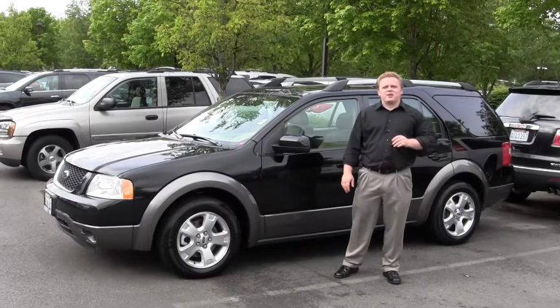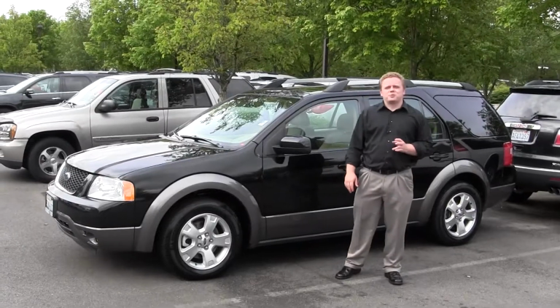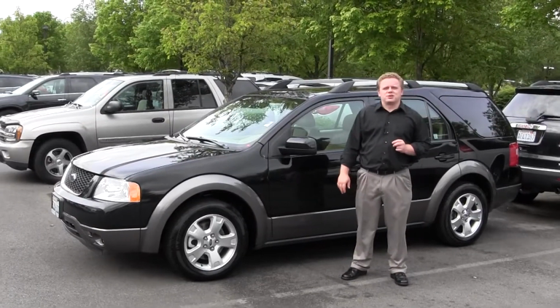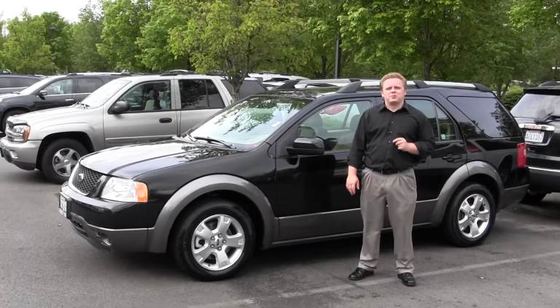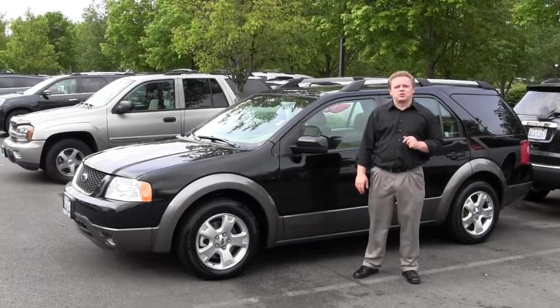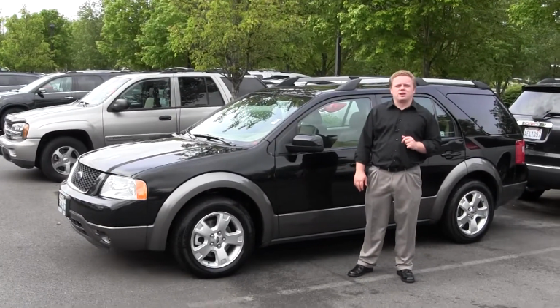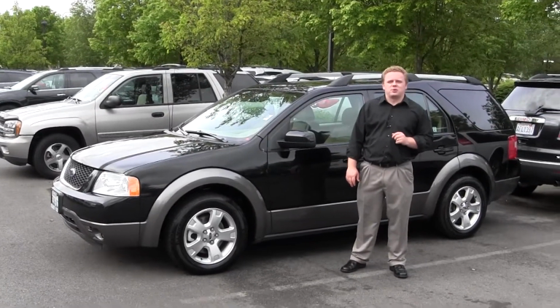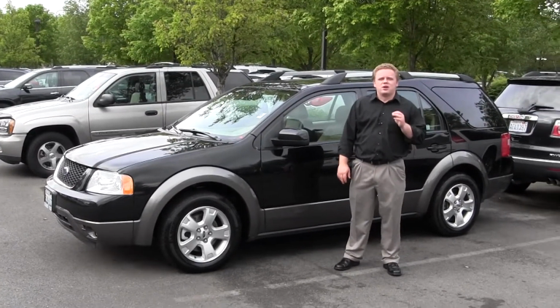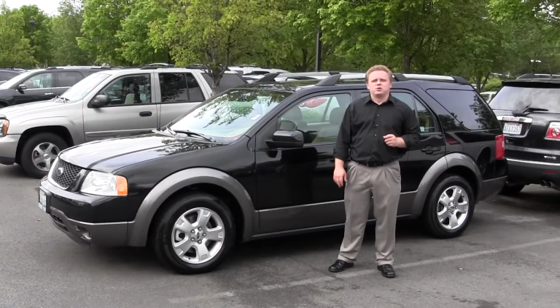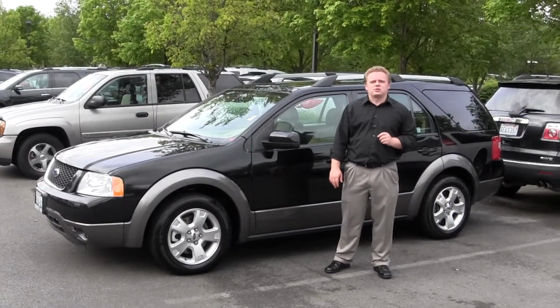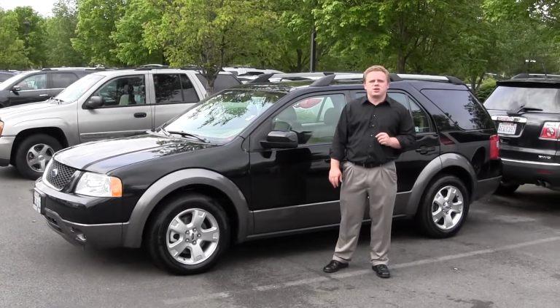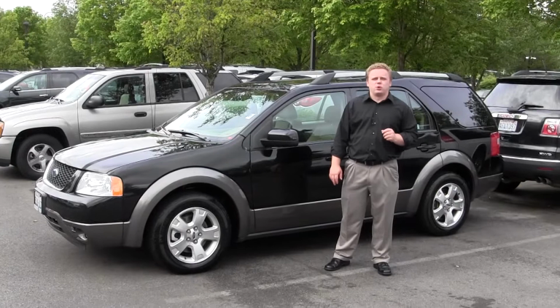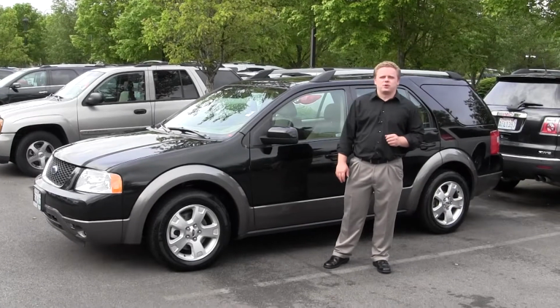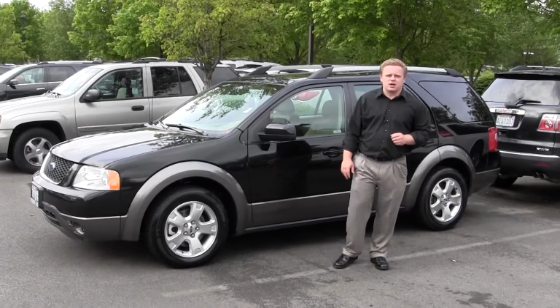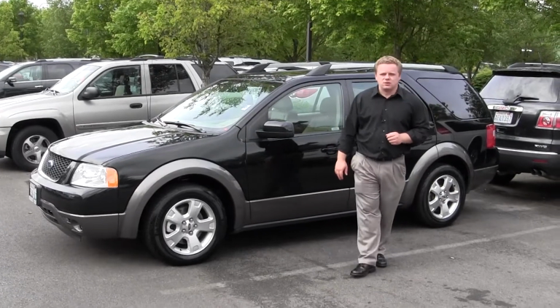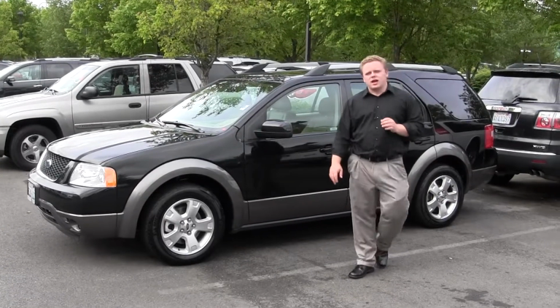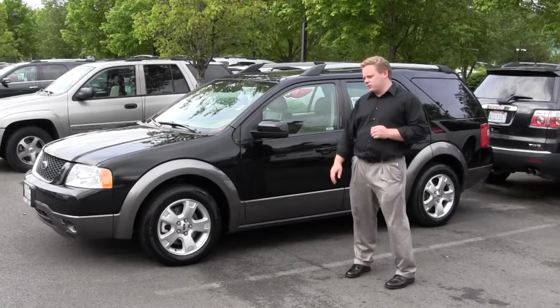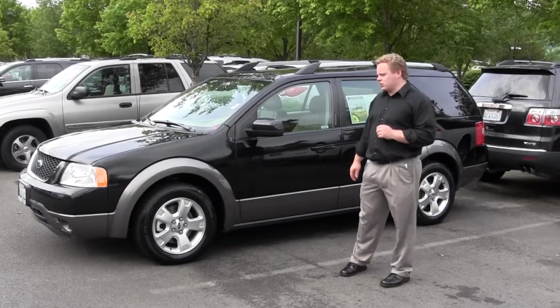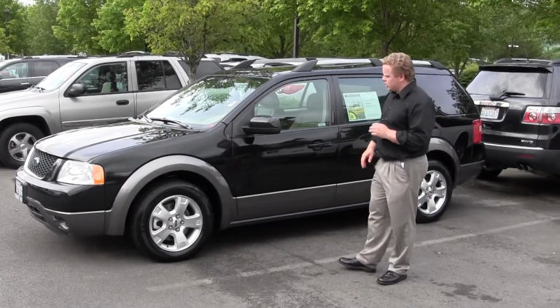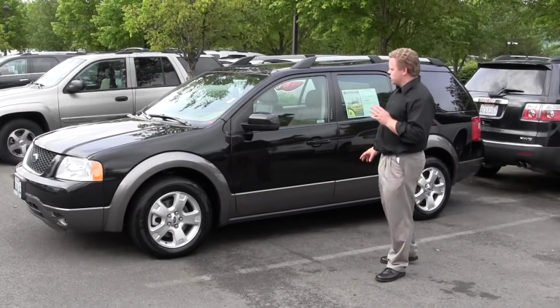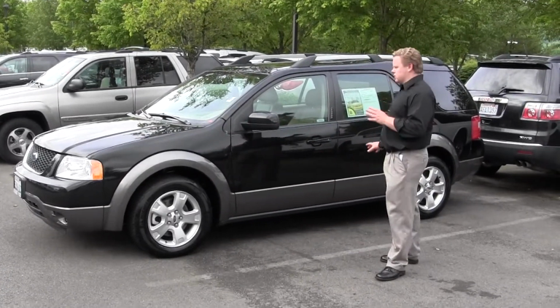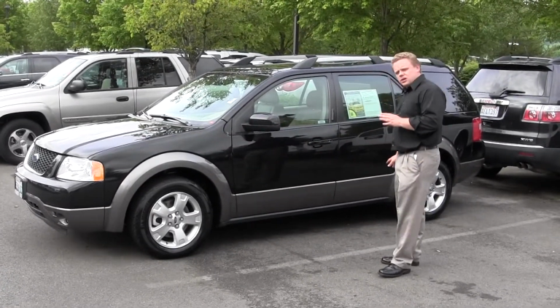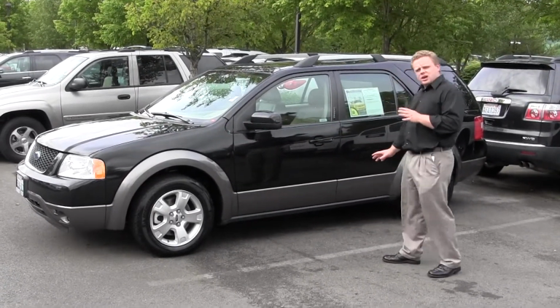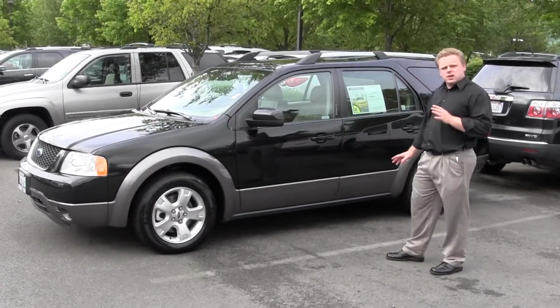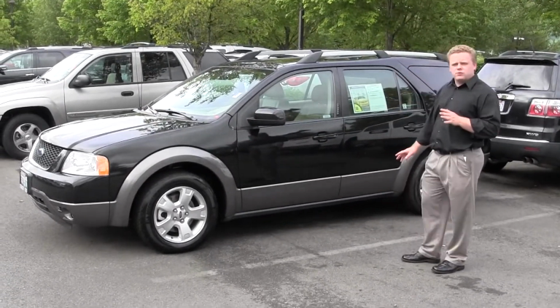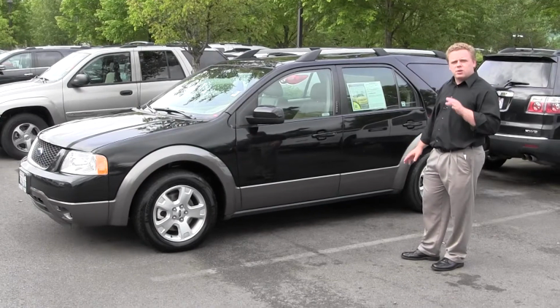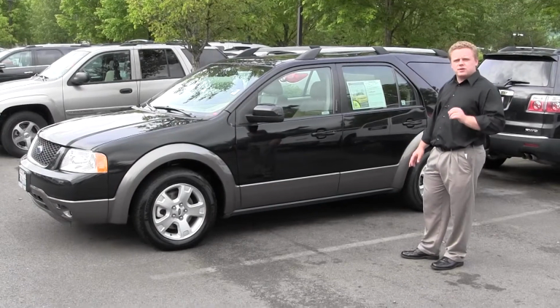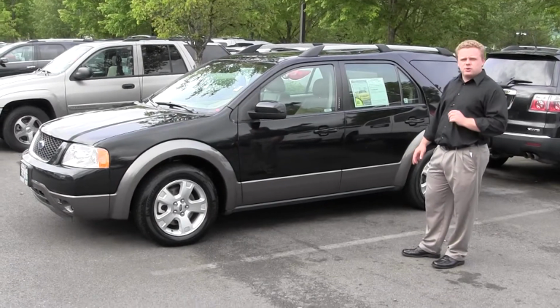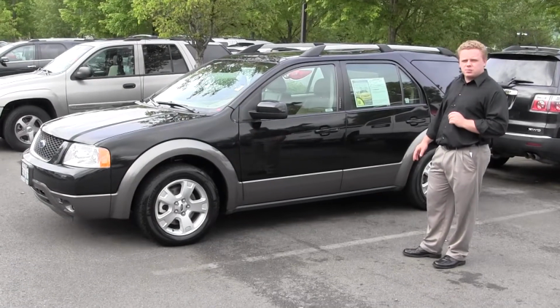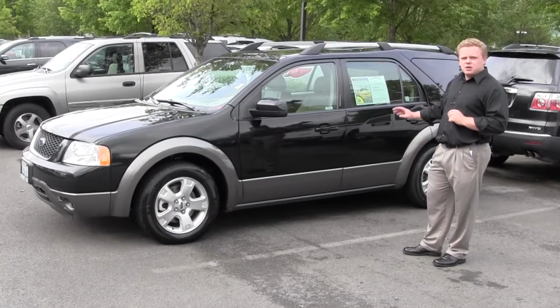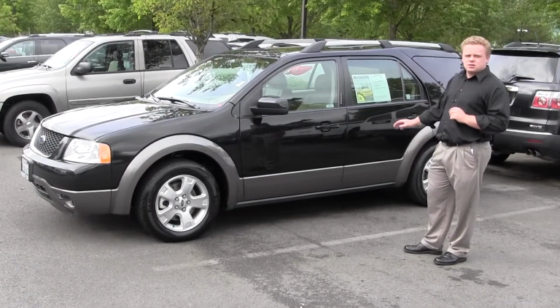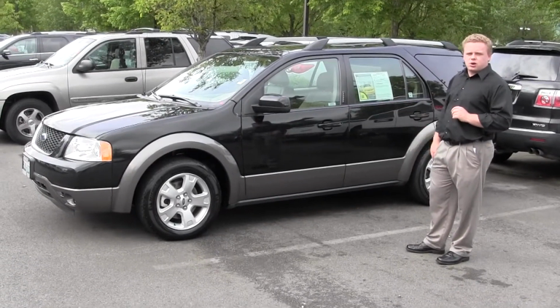Hey folks, Patrick here from Michael Chevrolet in Issaquah, on a 2006 Ford Freestyle. Excellent vehicle — if you want the versatility and size of an SUV but want to save some fuel economy, this is the car.